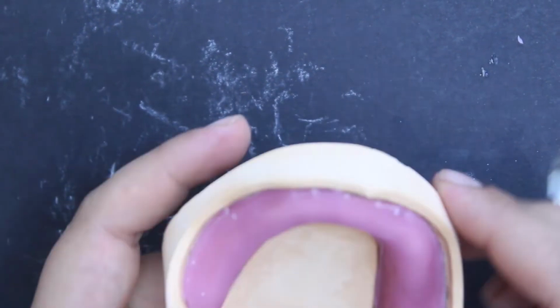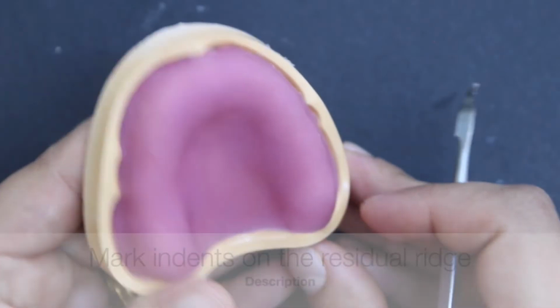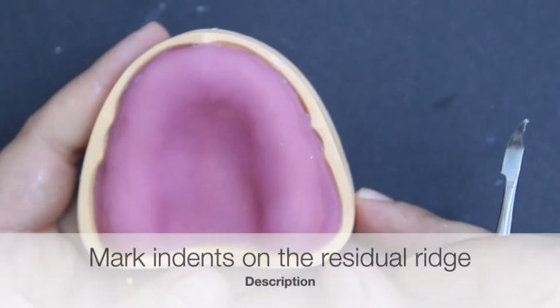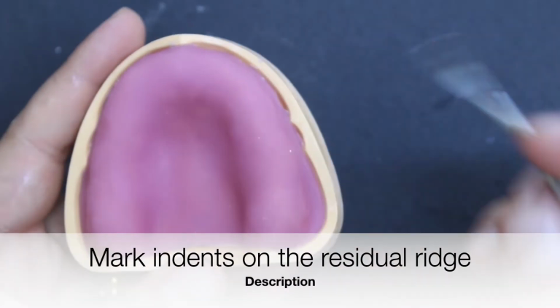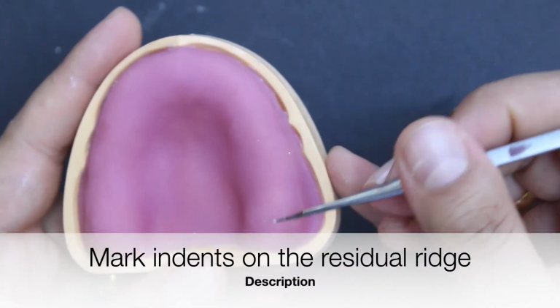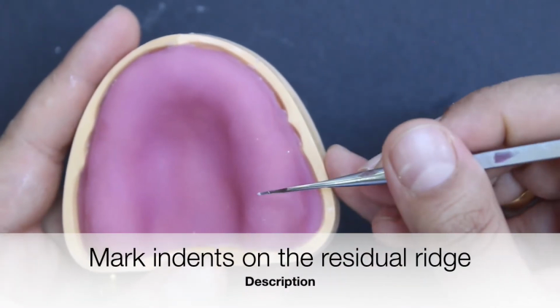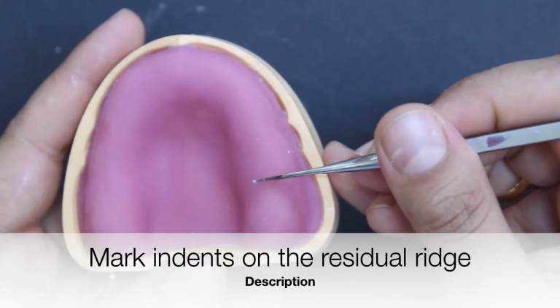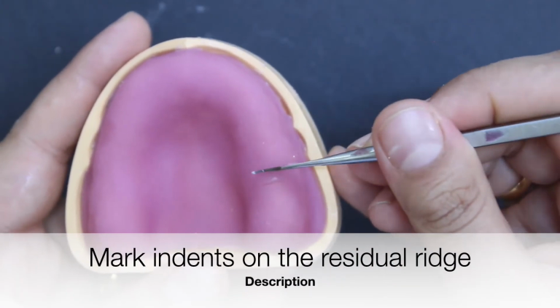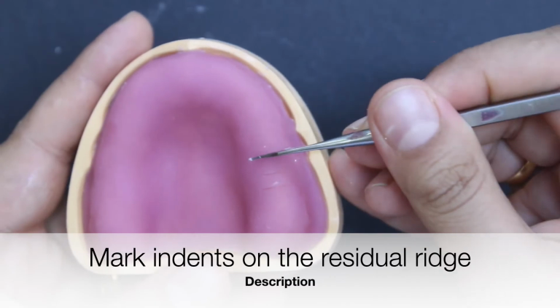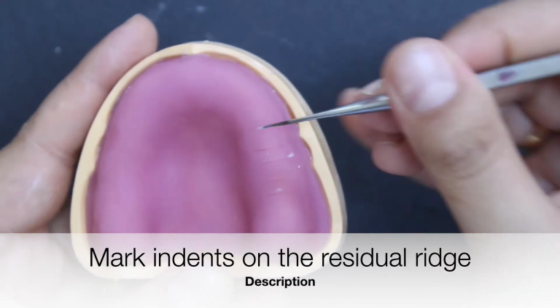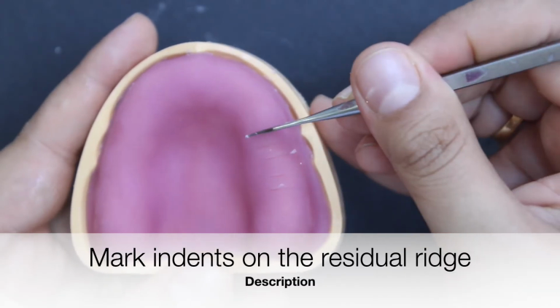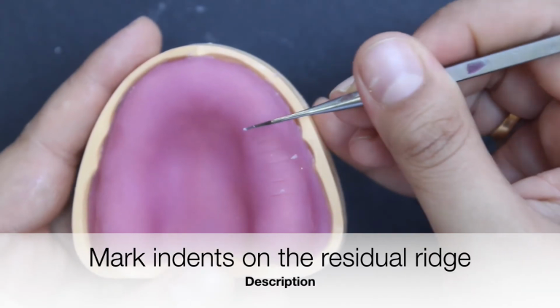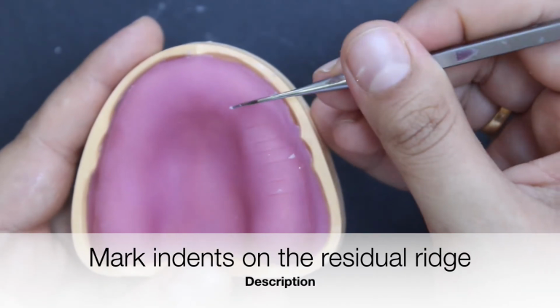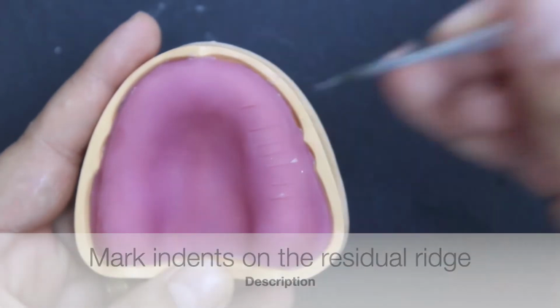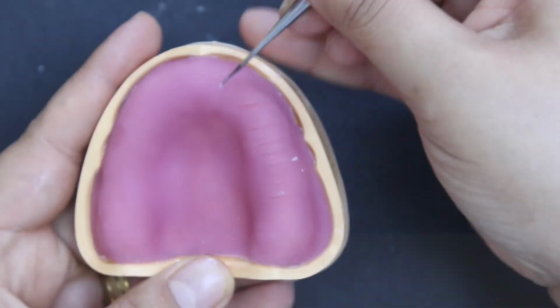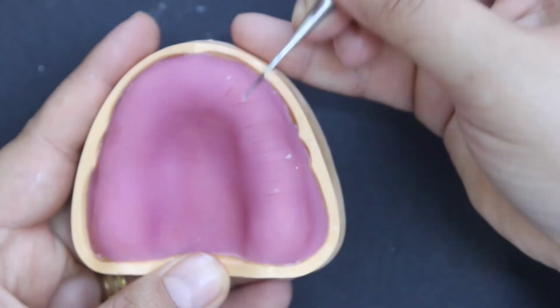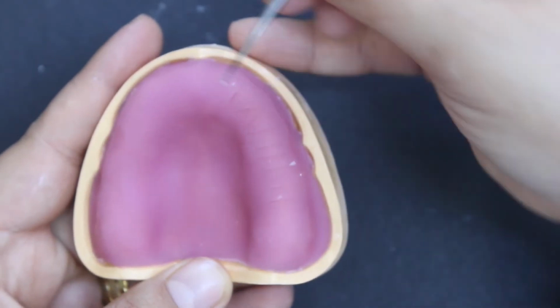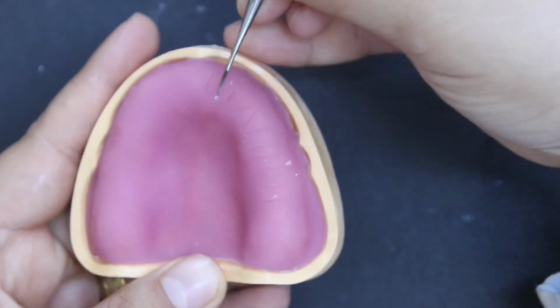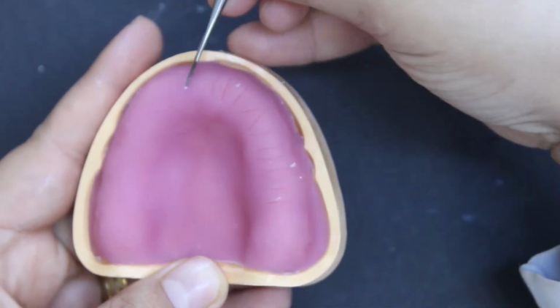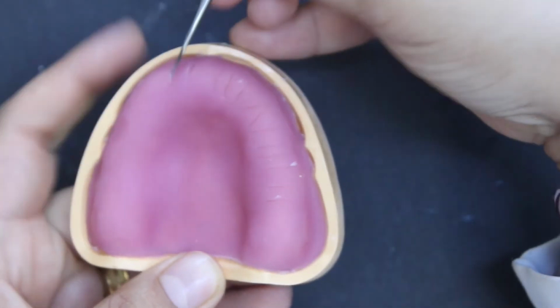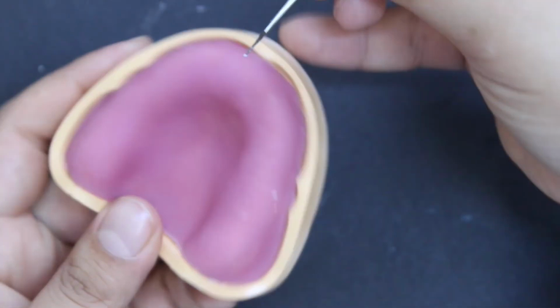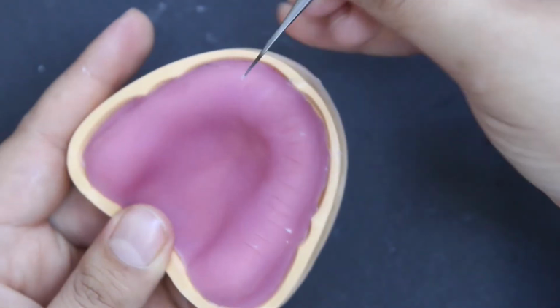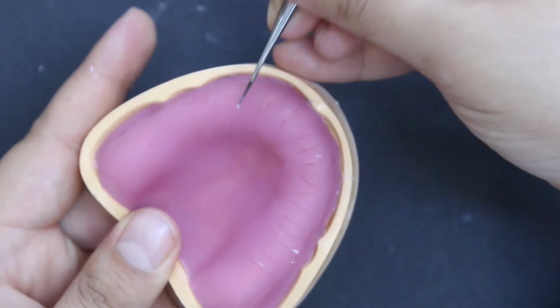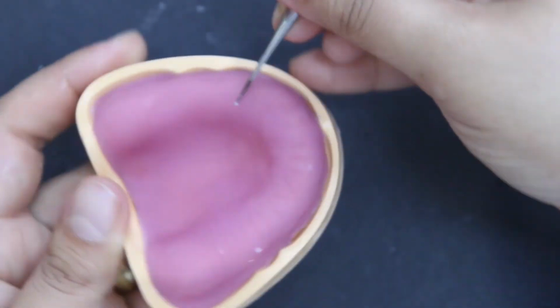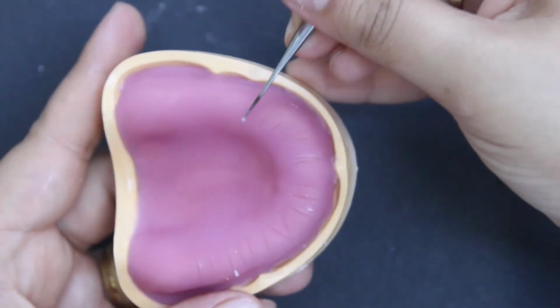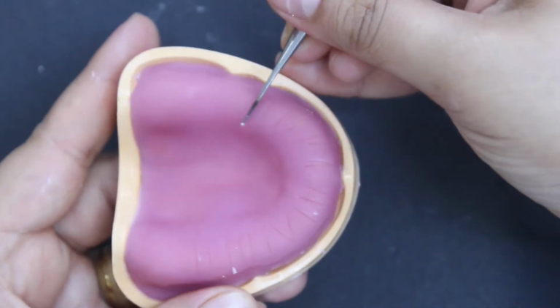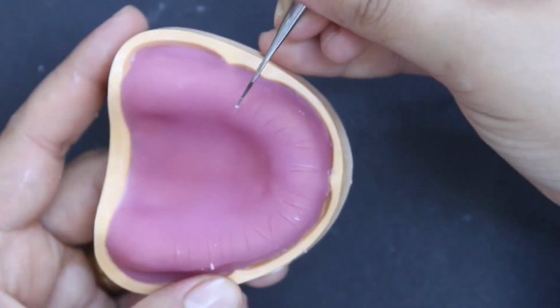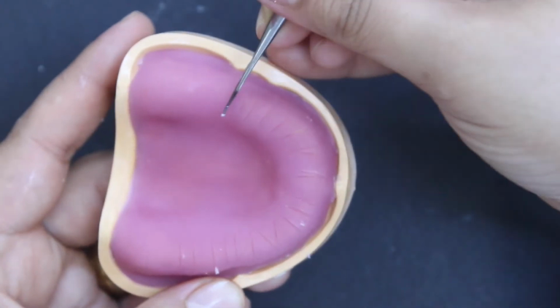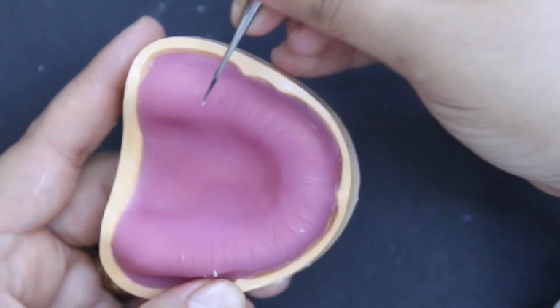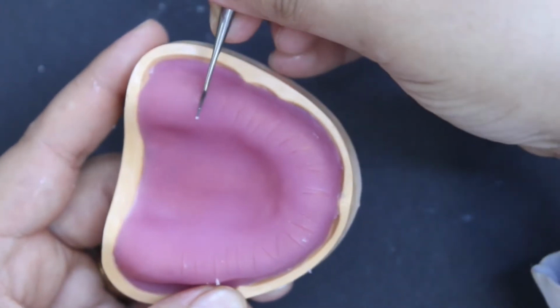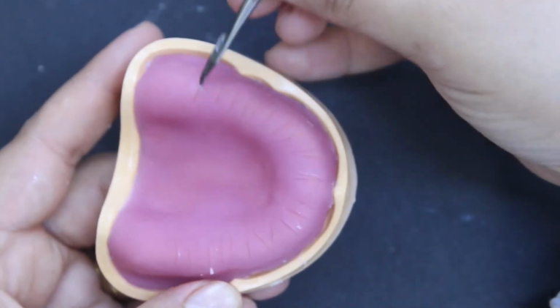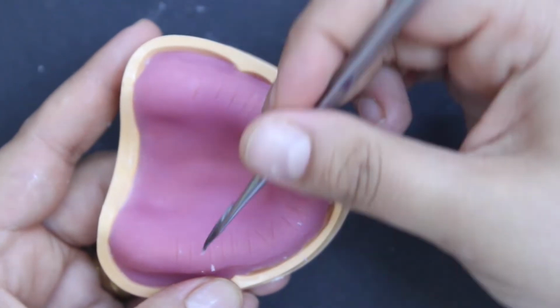Mark indents on the residual ridge anterior to the maxillary tuberosity in the maxilla, and anterior to the retromolar pad in the mandible.